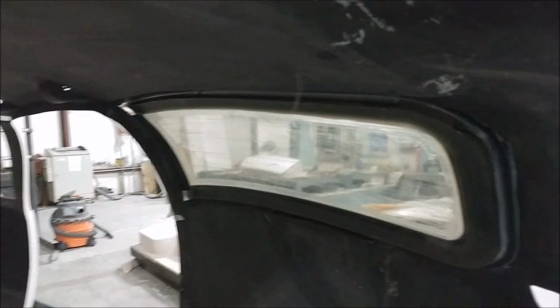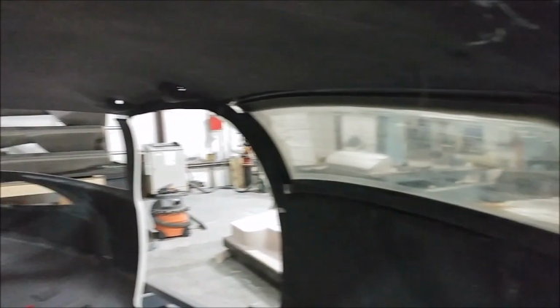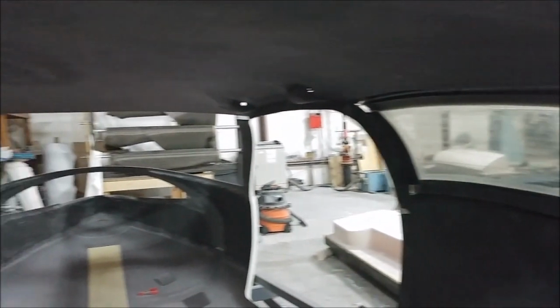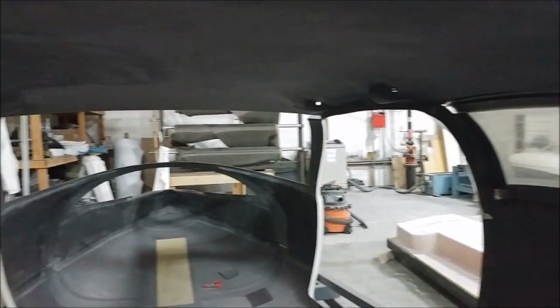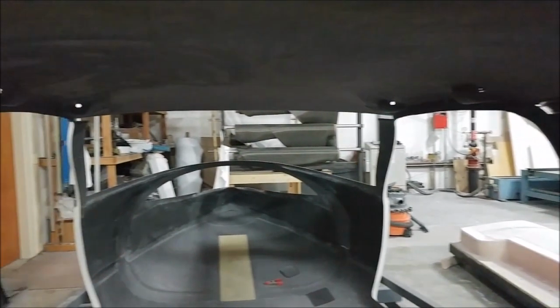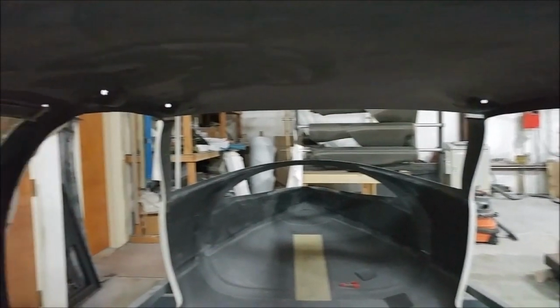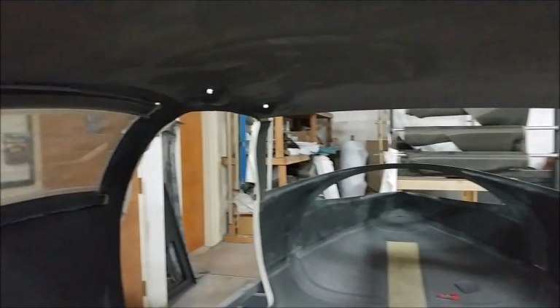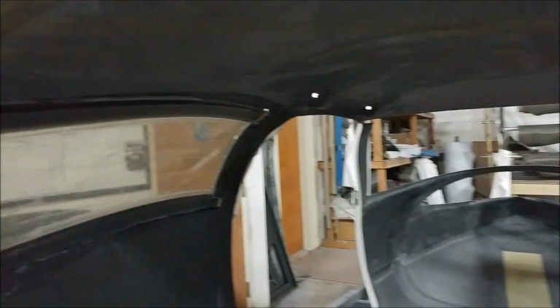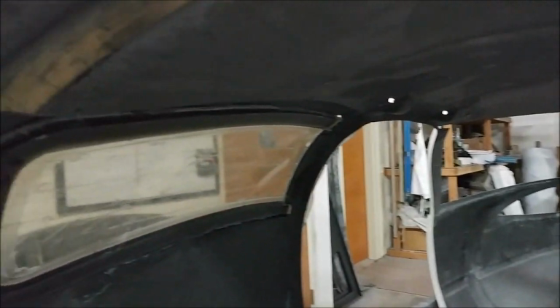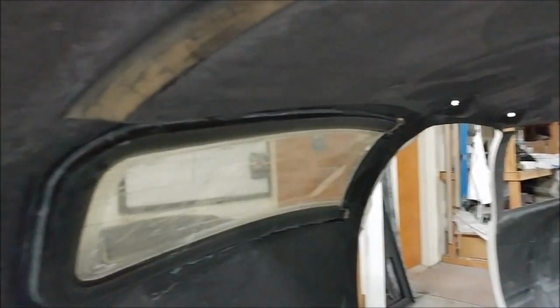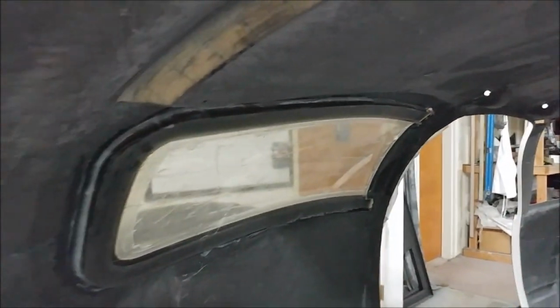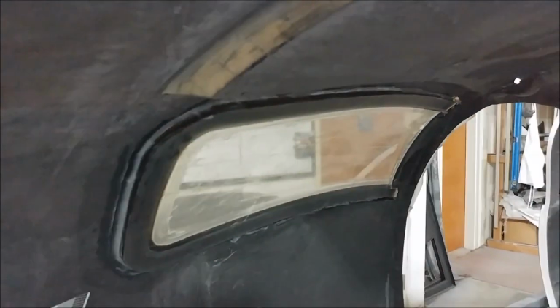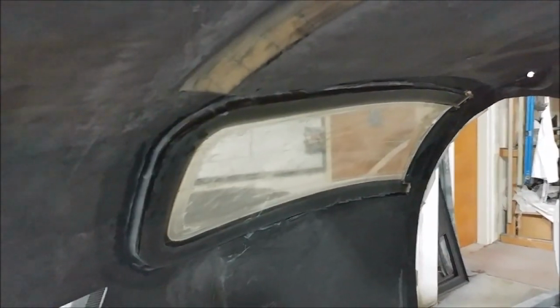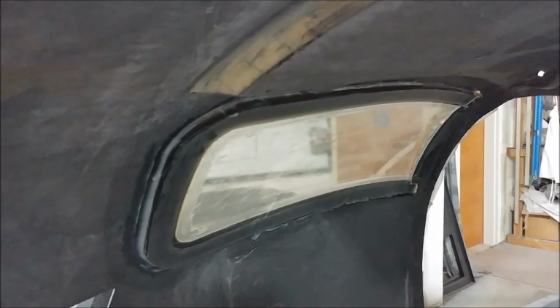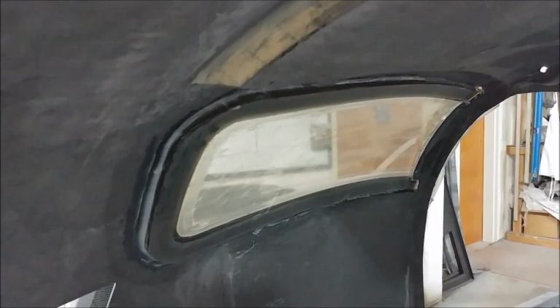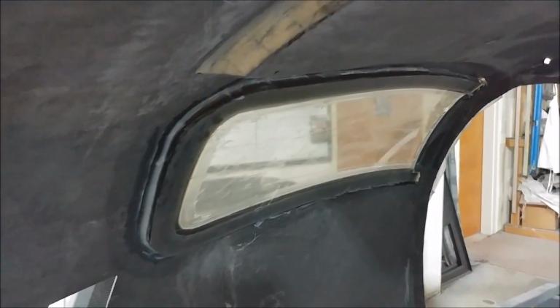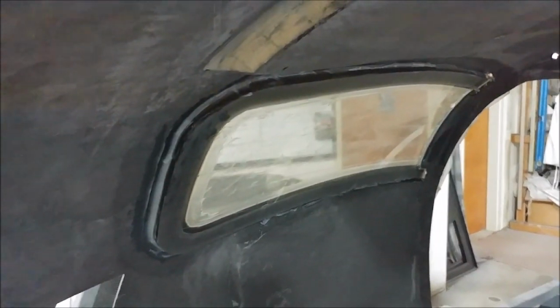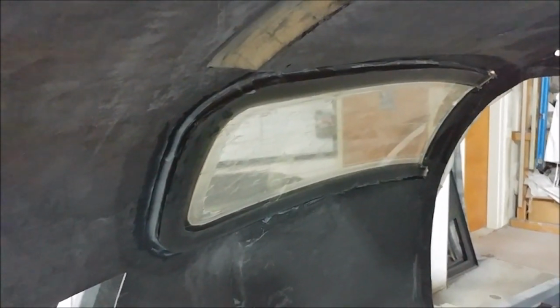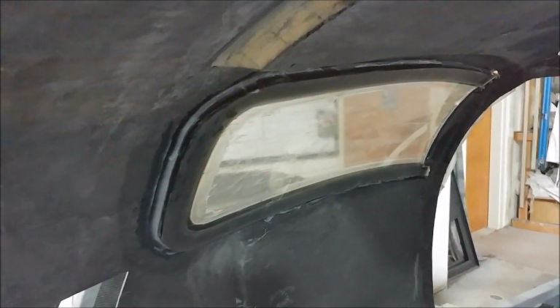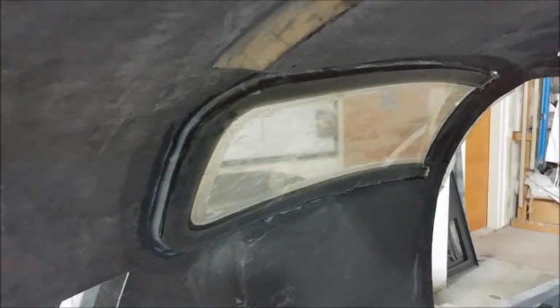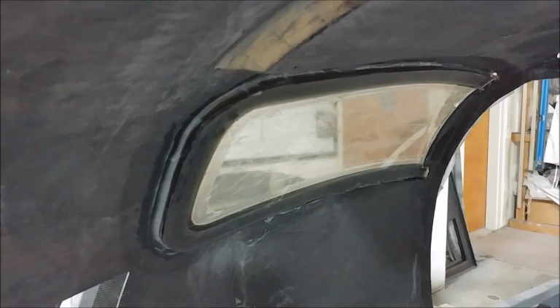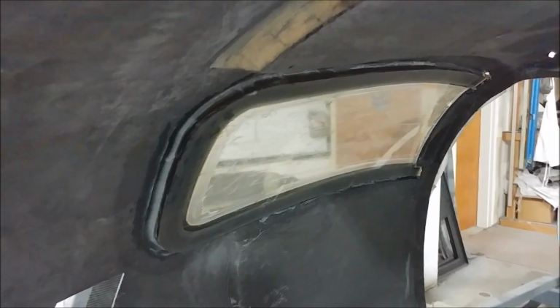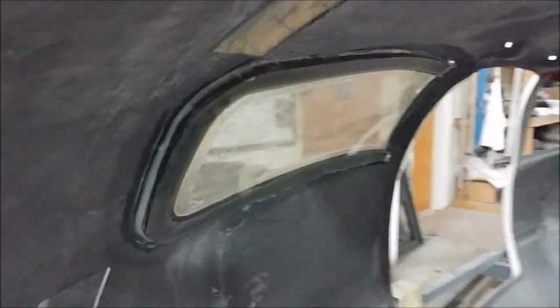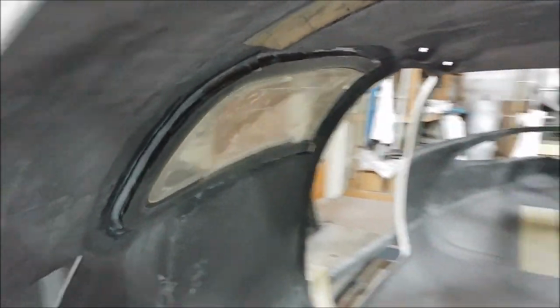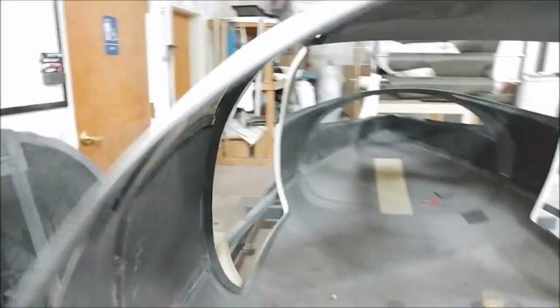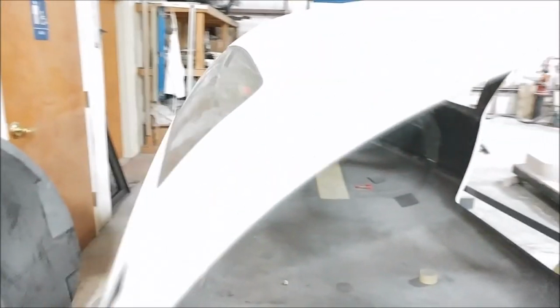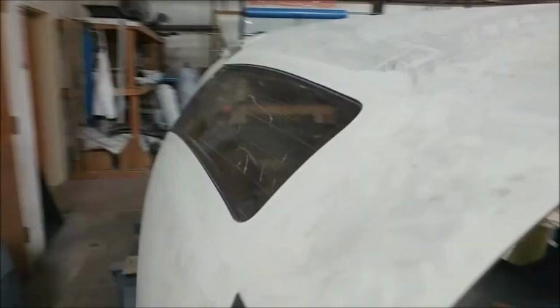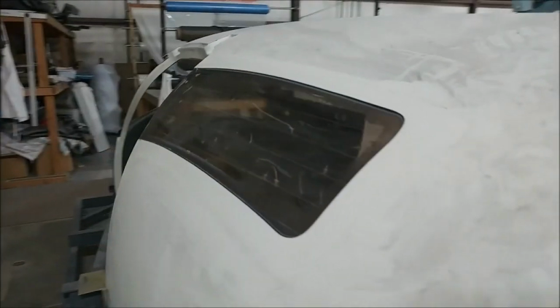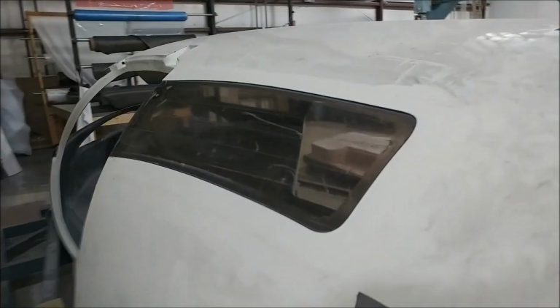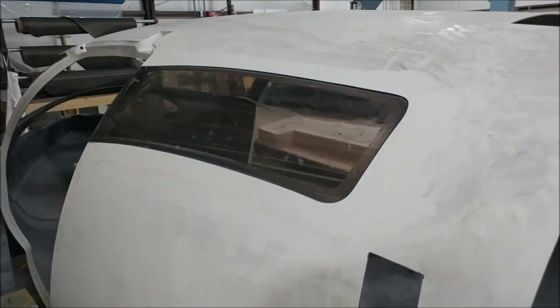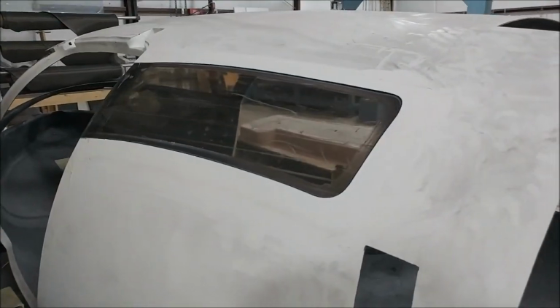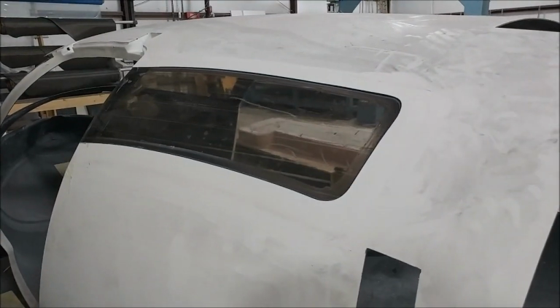Welcome back. You remember last time we were bonding the rear windows into place, and so here is just a little bit of quick video showing them done with the brackets removed that were holding them in place.